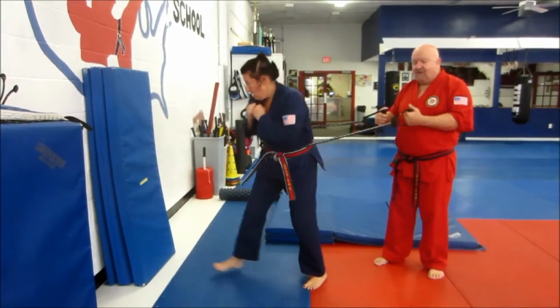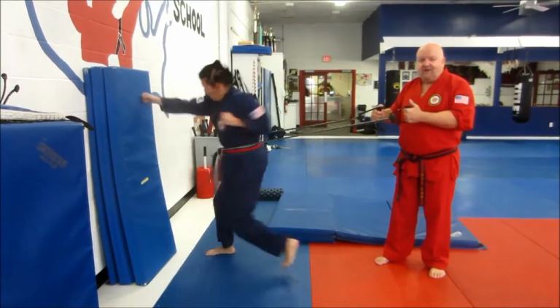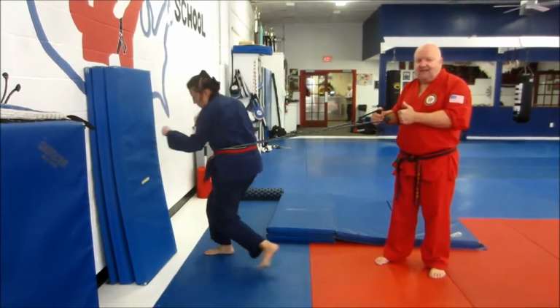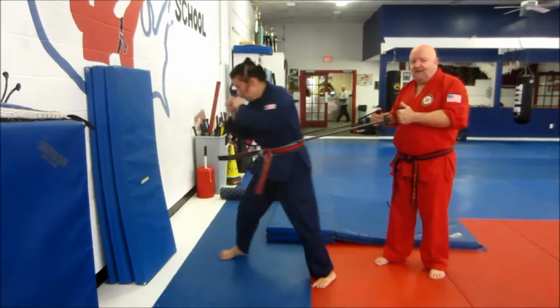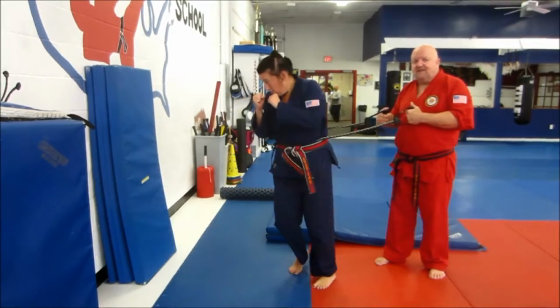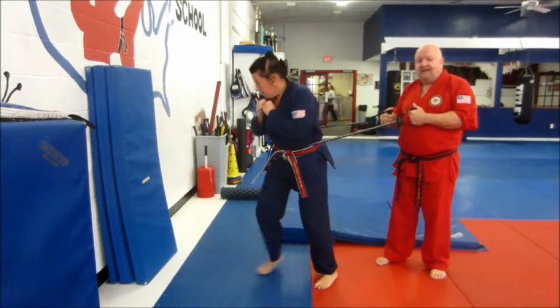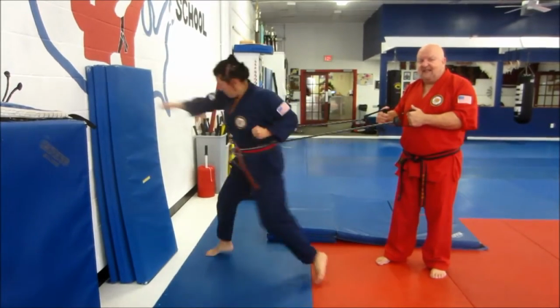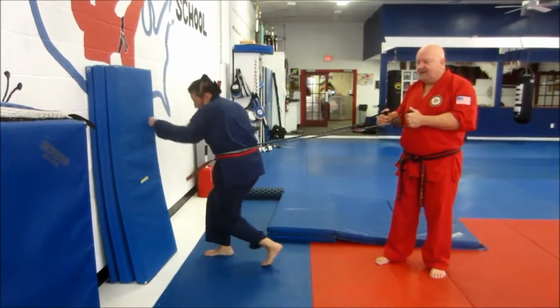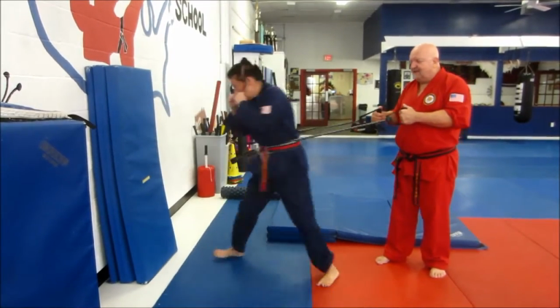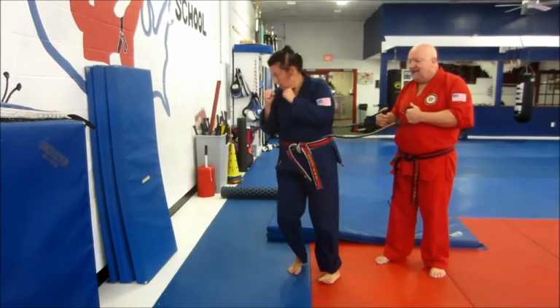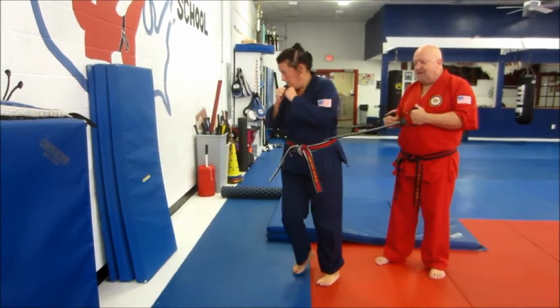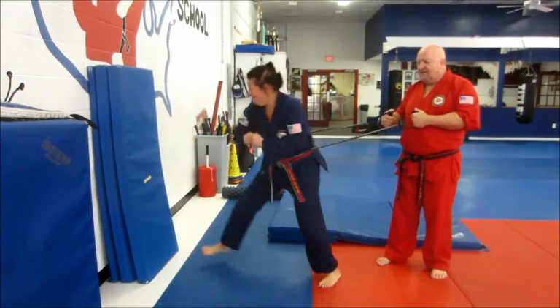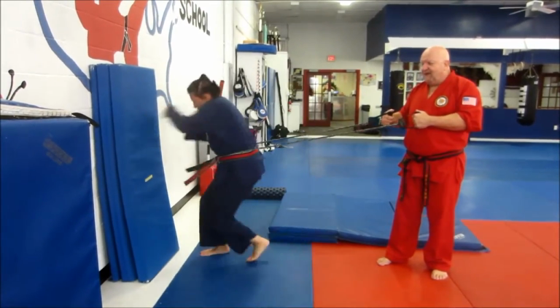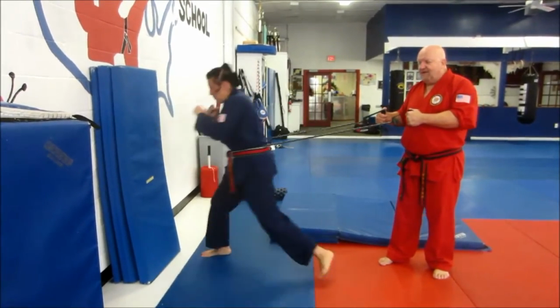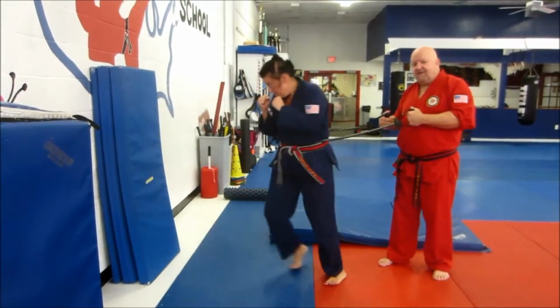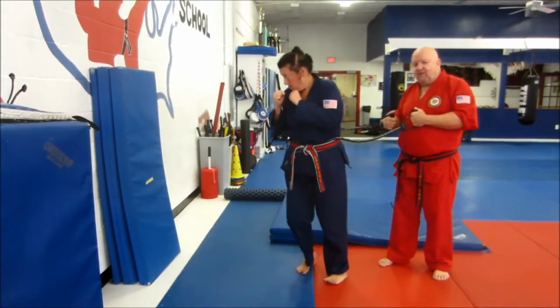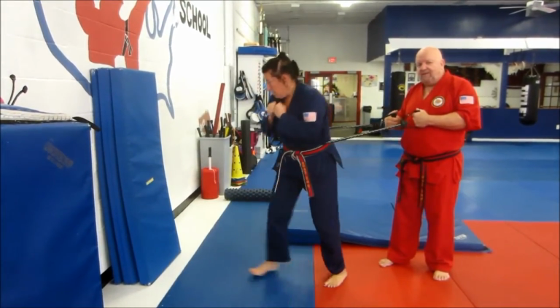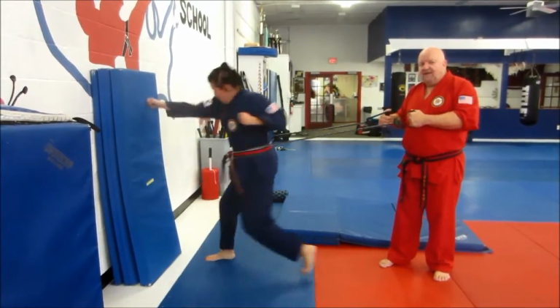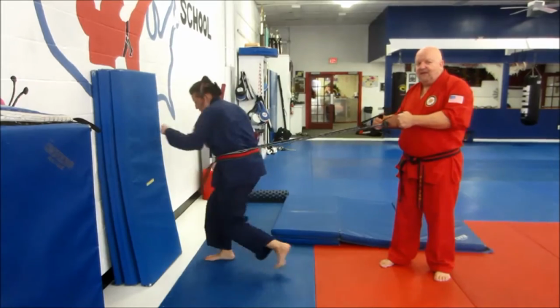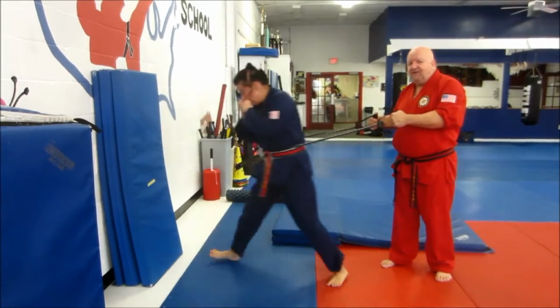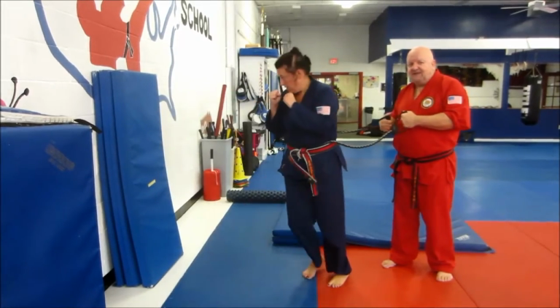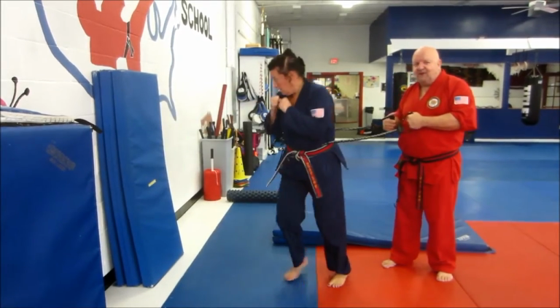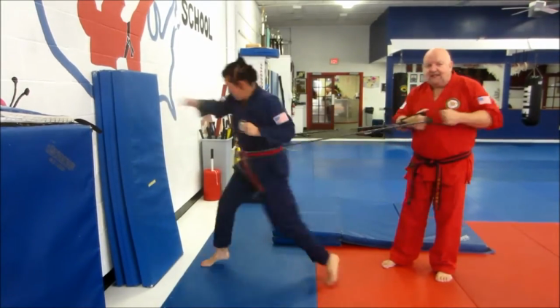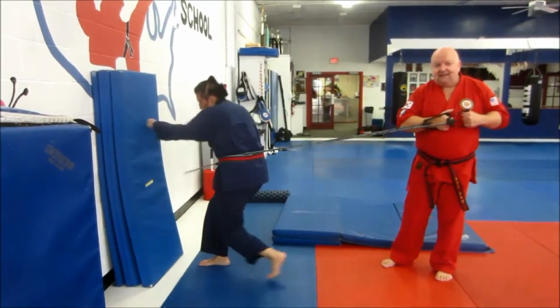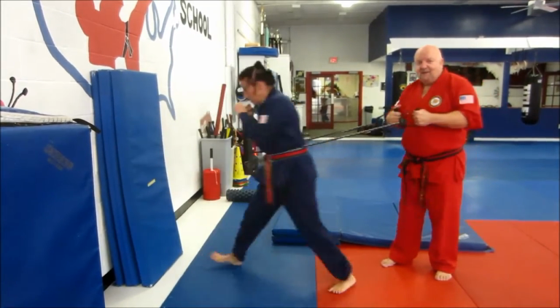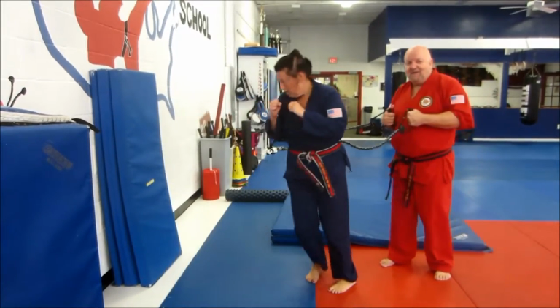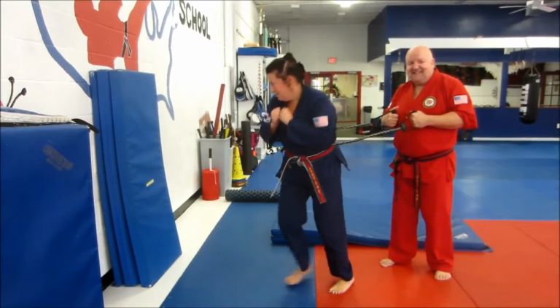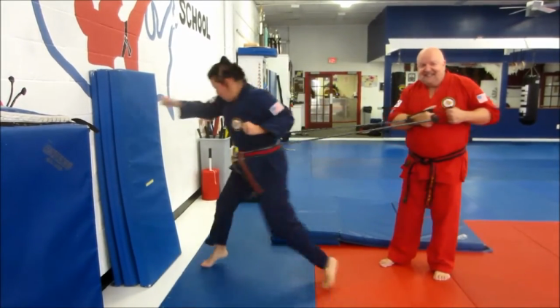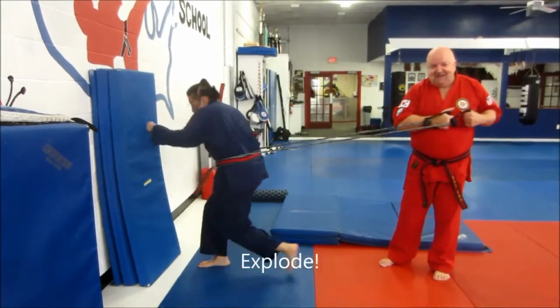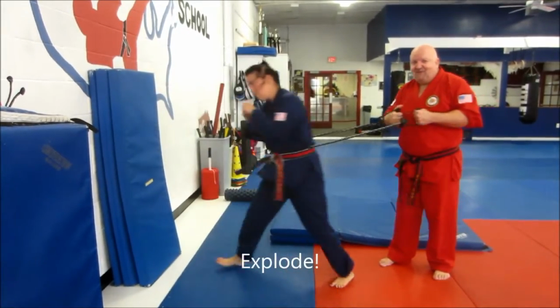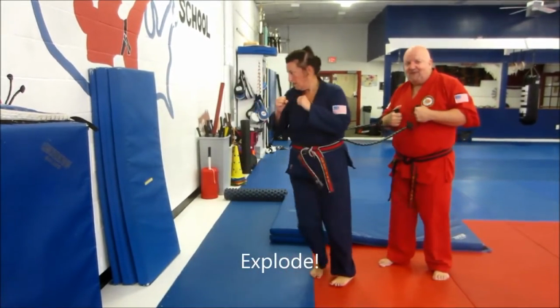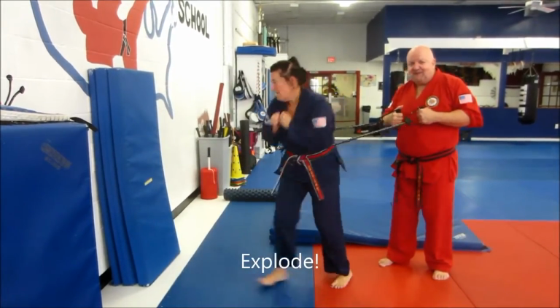We're using a thick band — not the little bands, as those don't provide enough resistance. As the person improves, after a good warm-up, we can increase the resistance like this to make the movement more explosive.